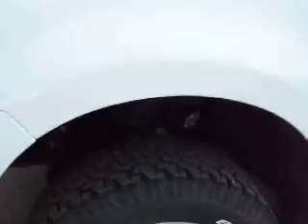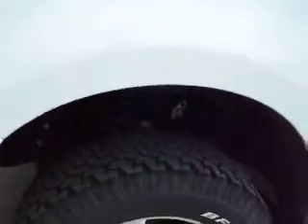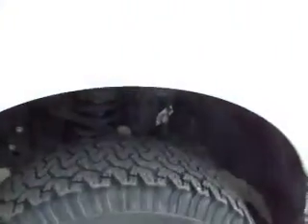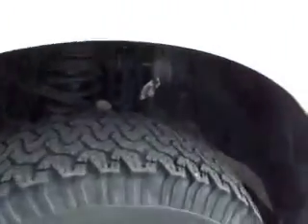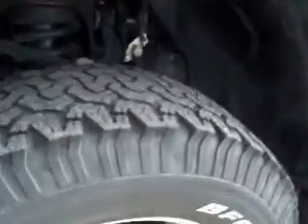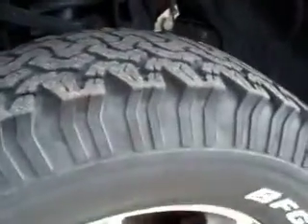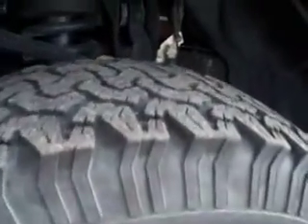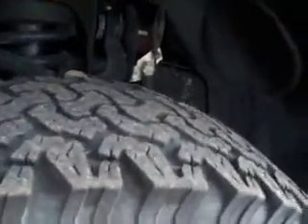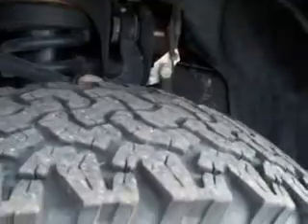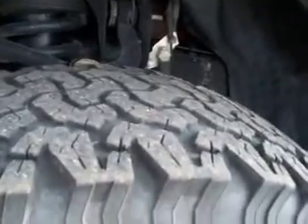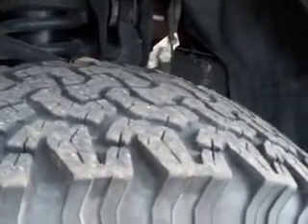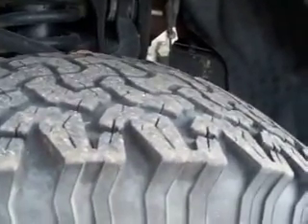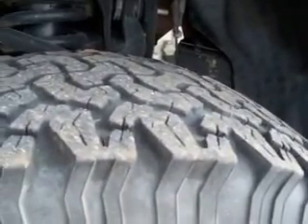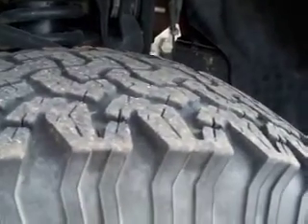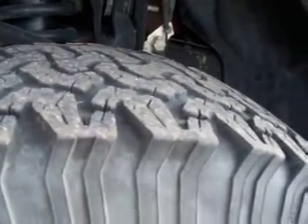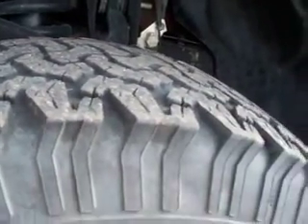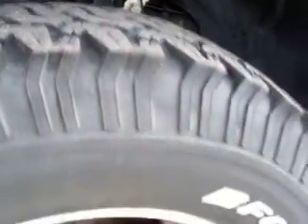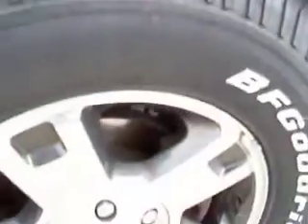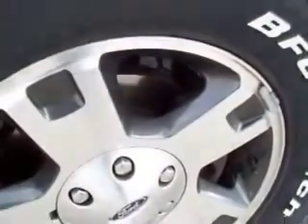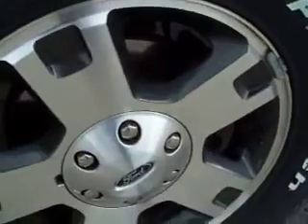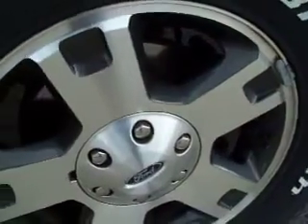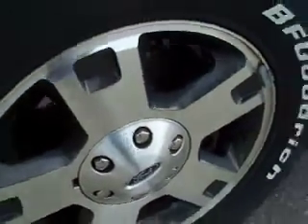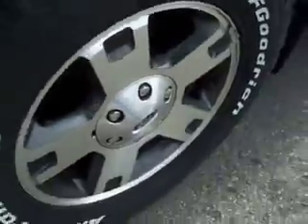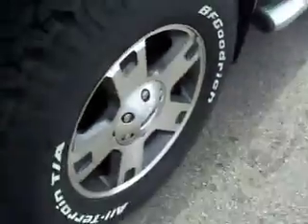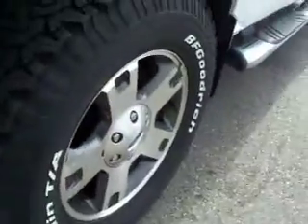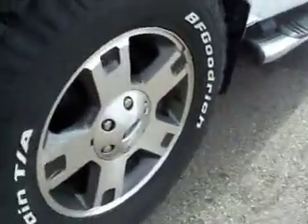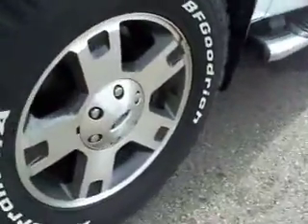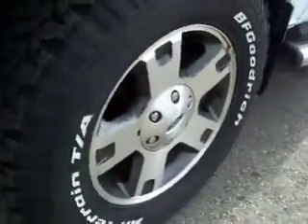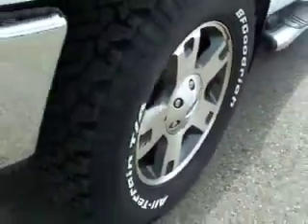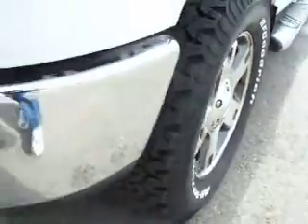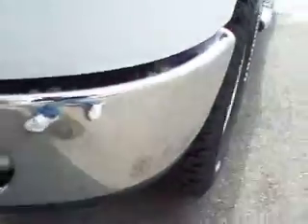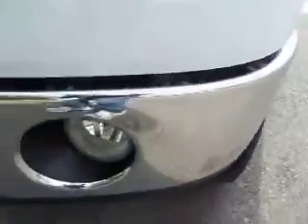This truck has BF Goodrich all-terrain tires with about a little over half the tread left. Painted alloy rims, LT285/65R18s.